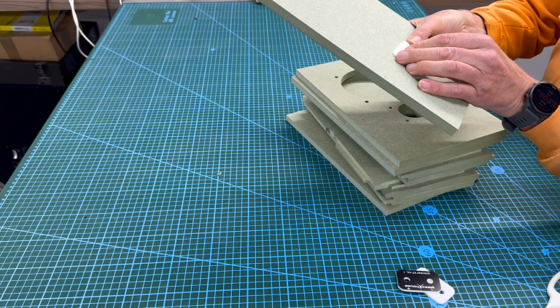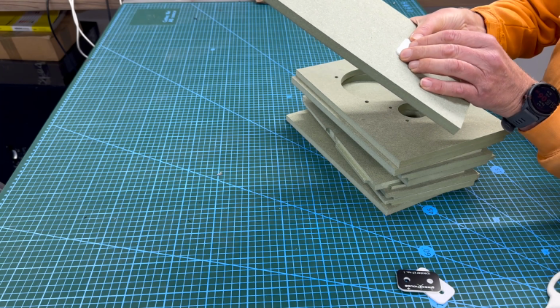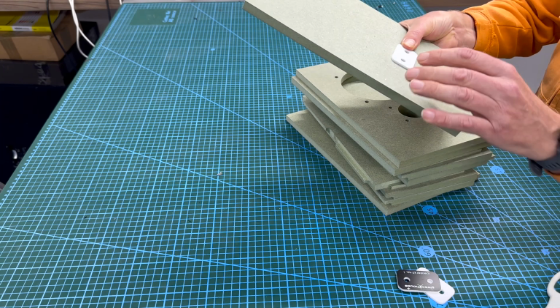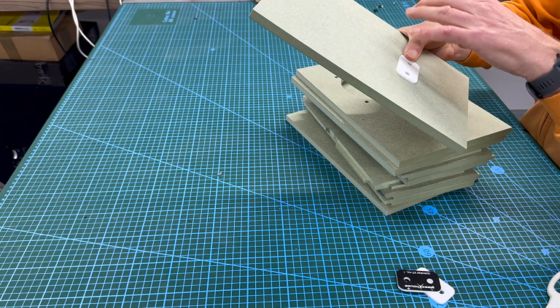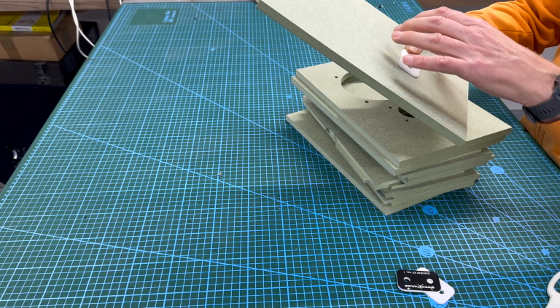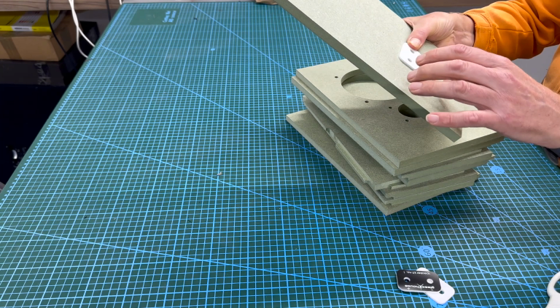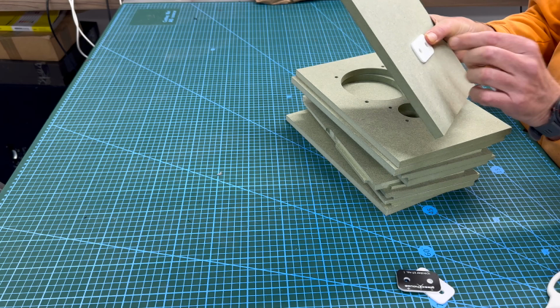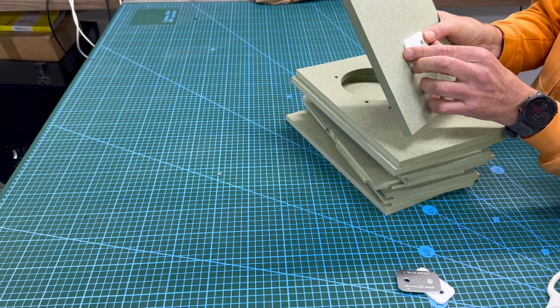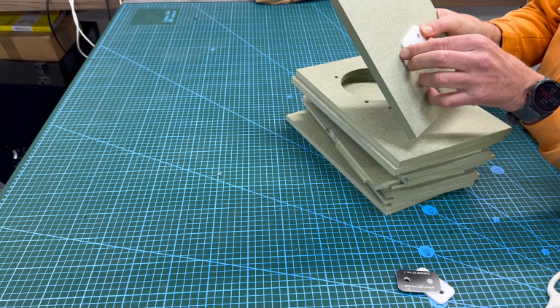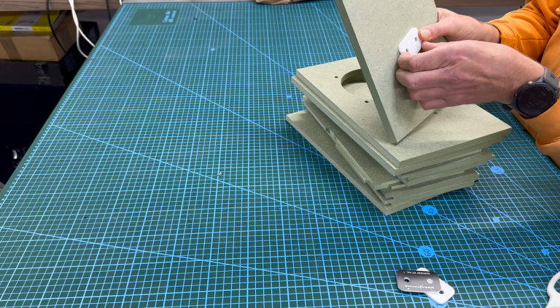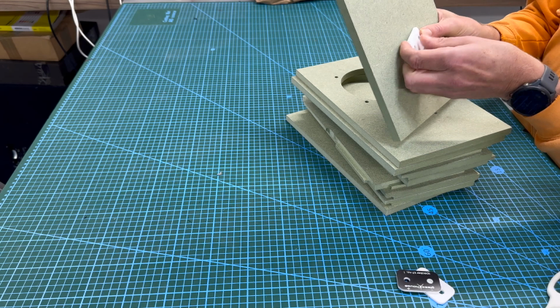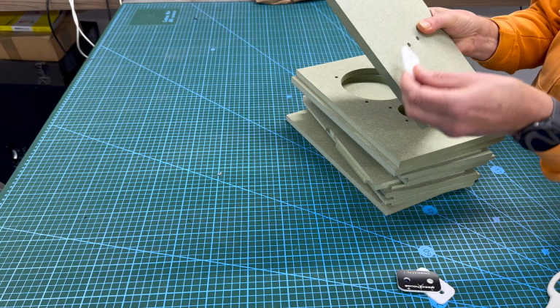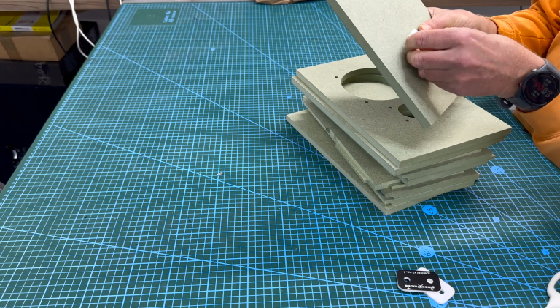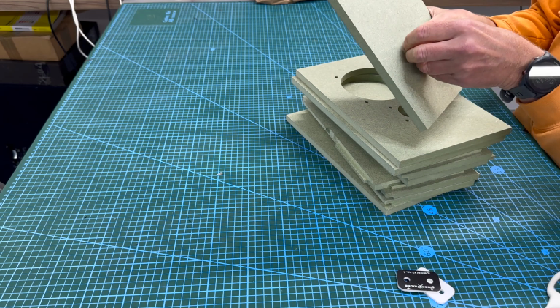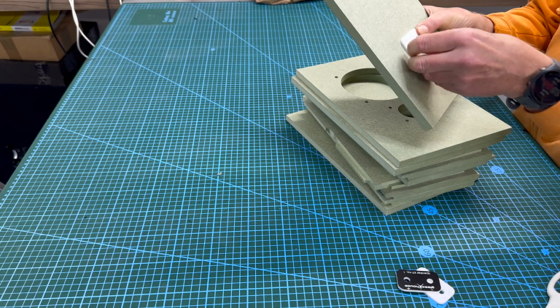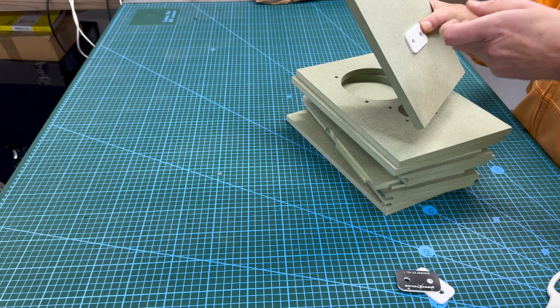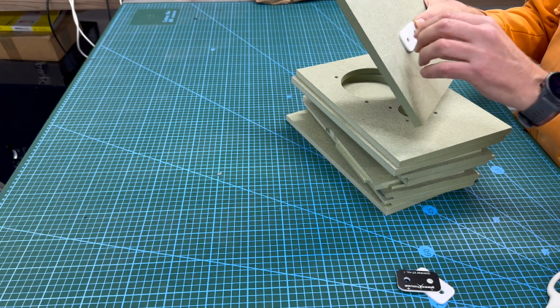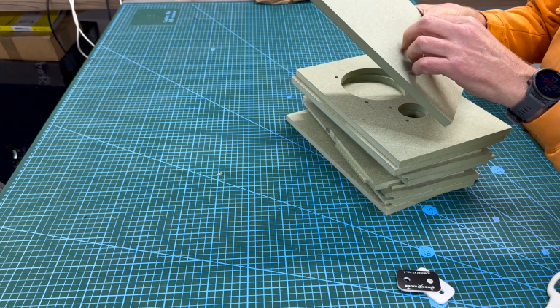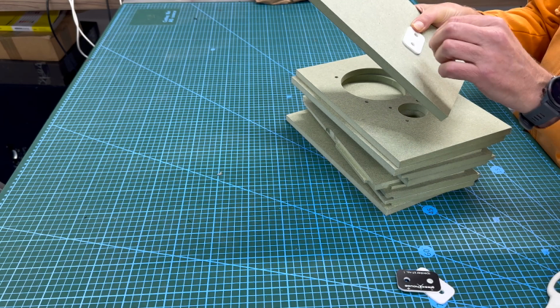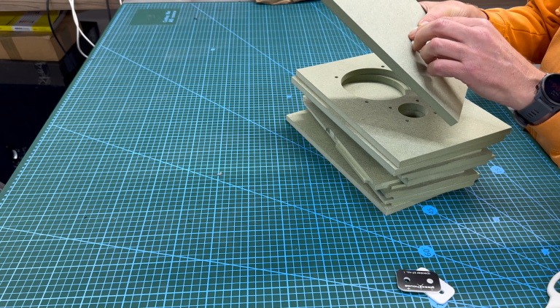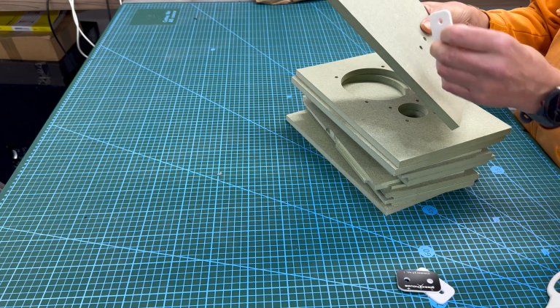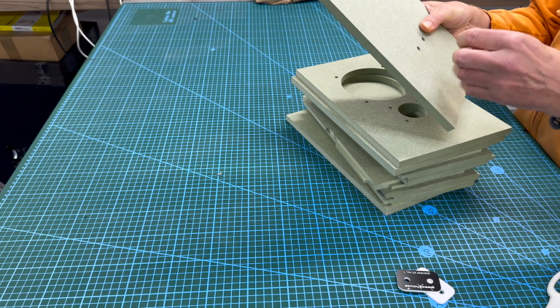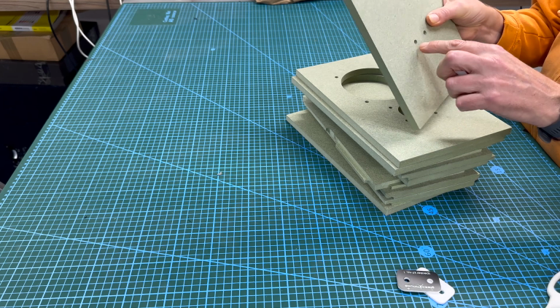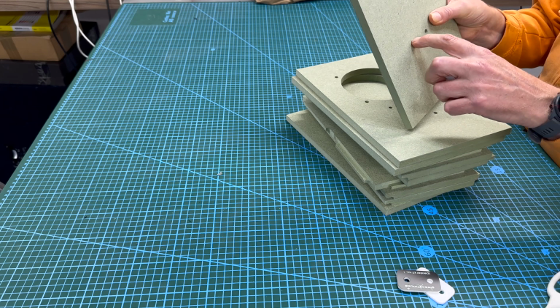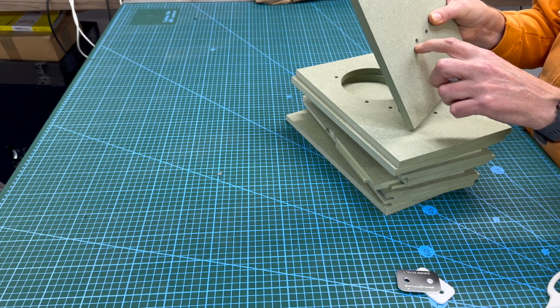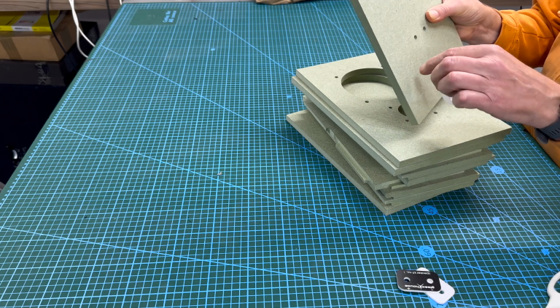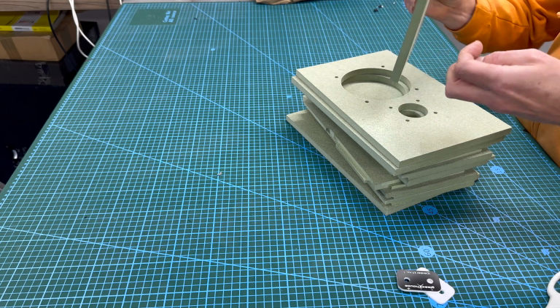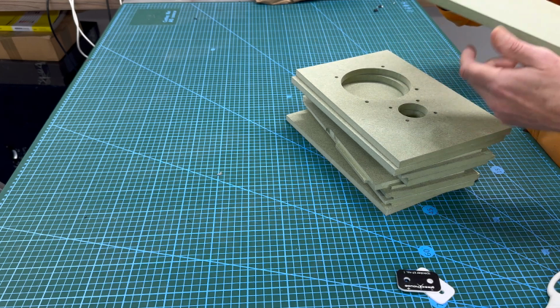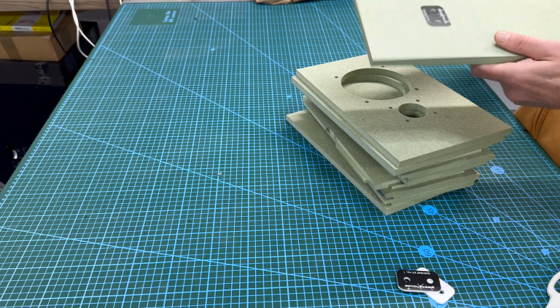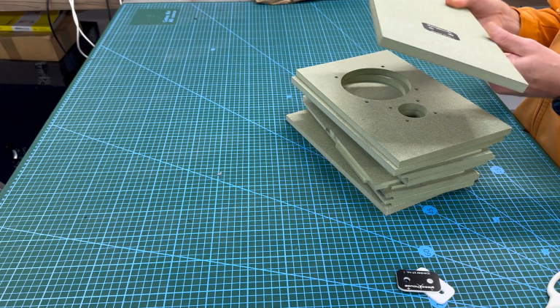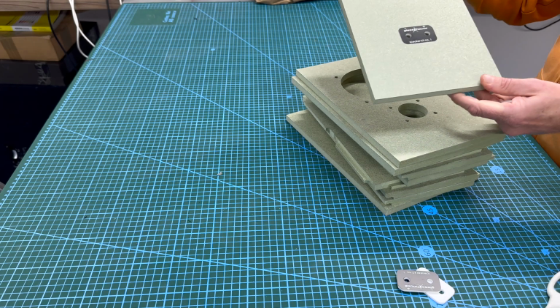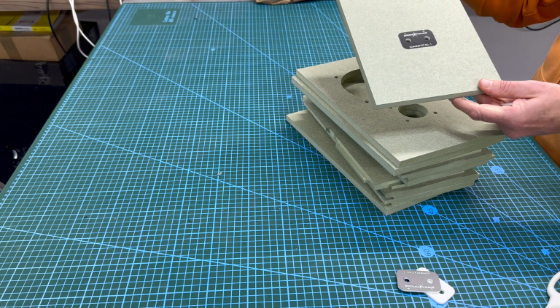The crossover sits on top. This acts like a washer, effectively, so it doesn't damage the wood — because it would otherwise if the nuts were going directly into the wood. So that's the back panel.